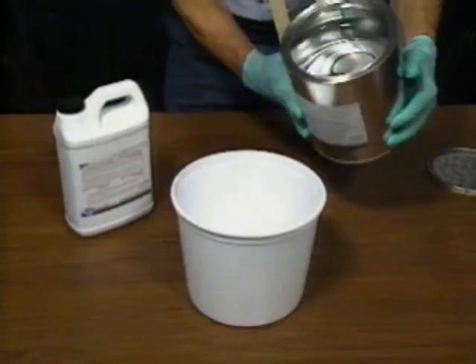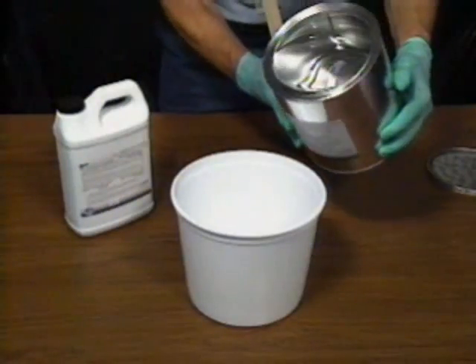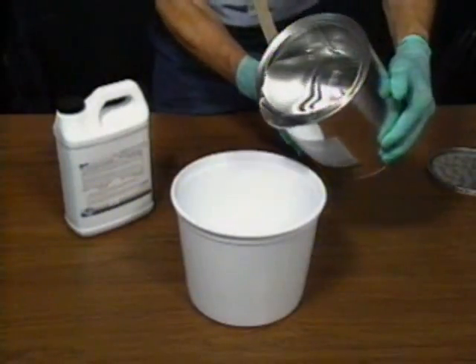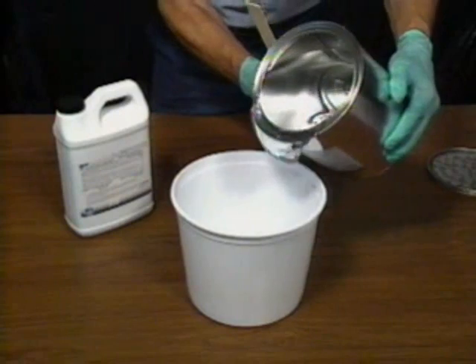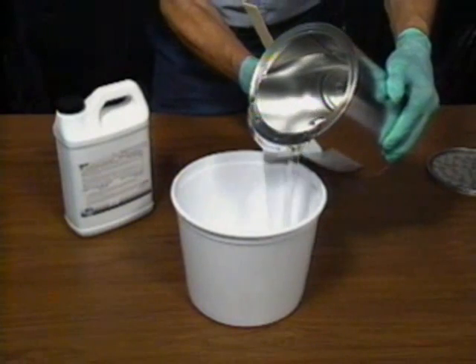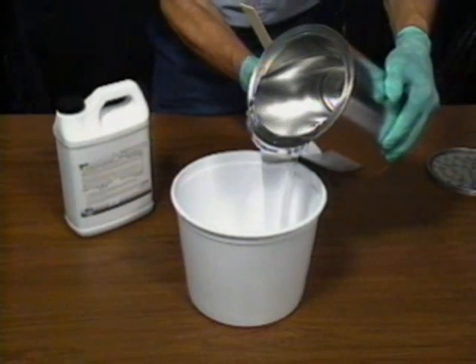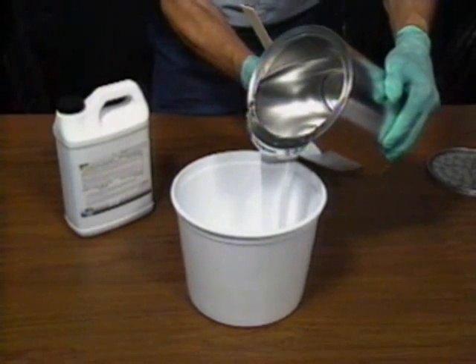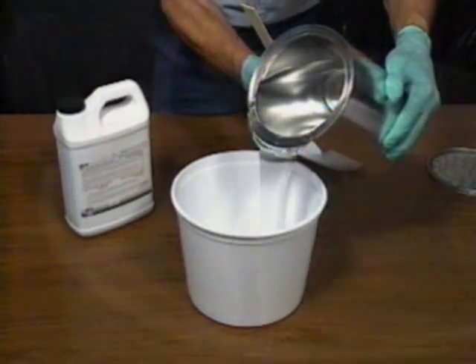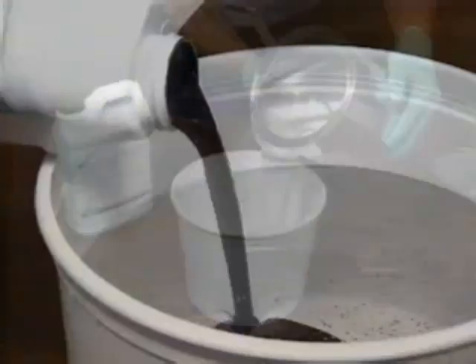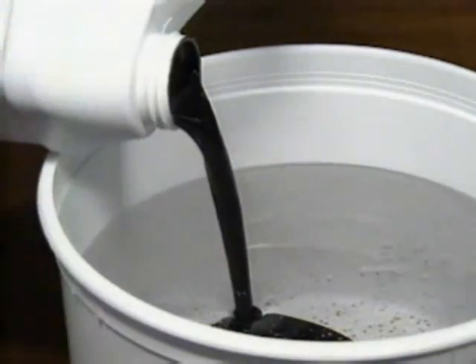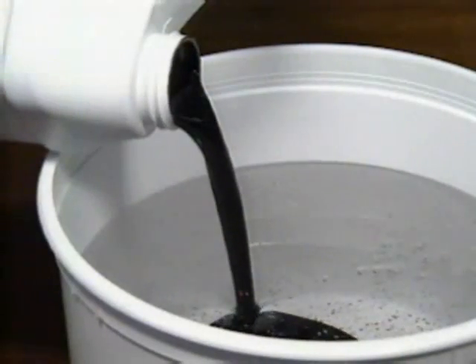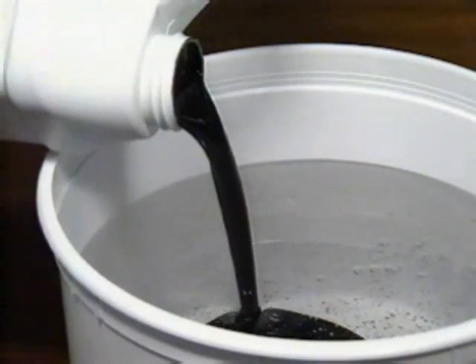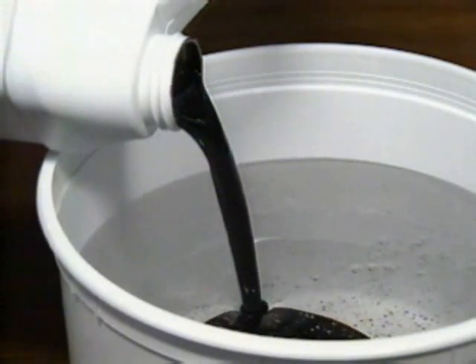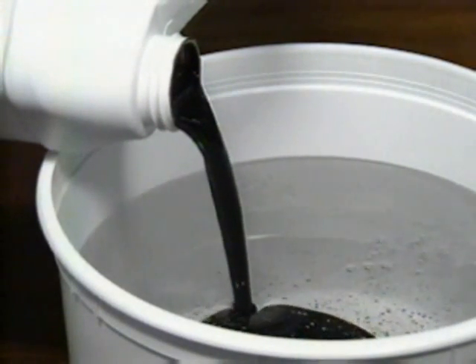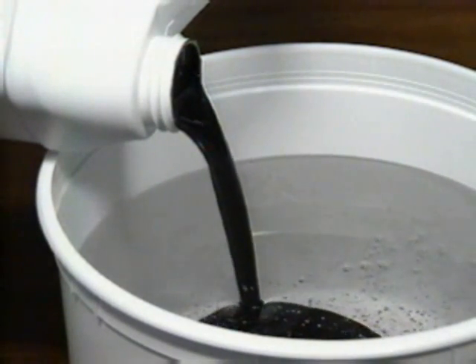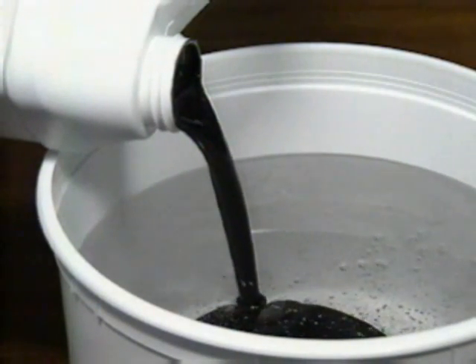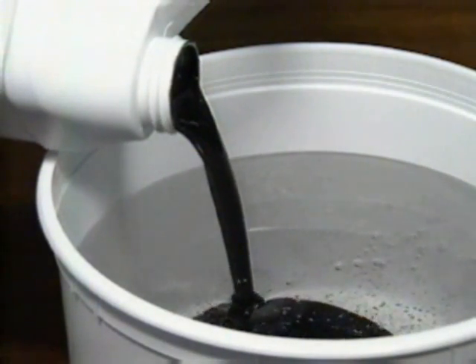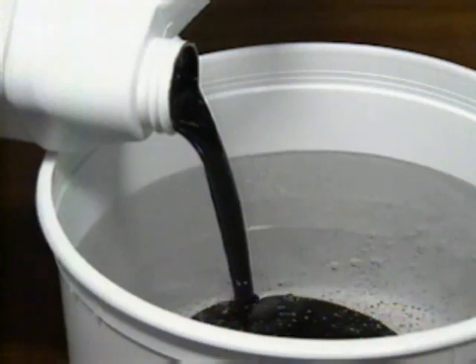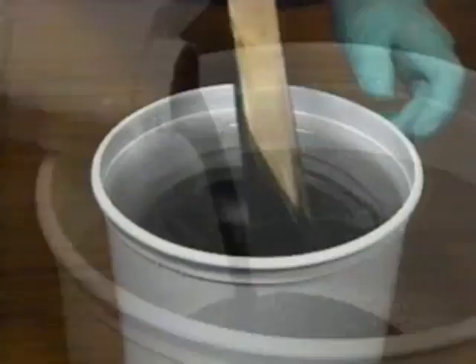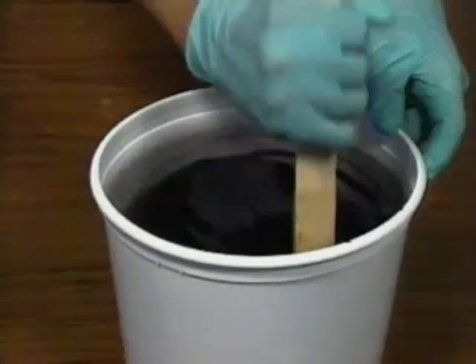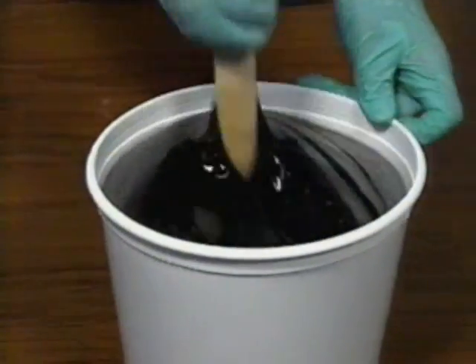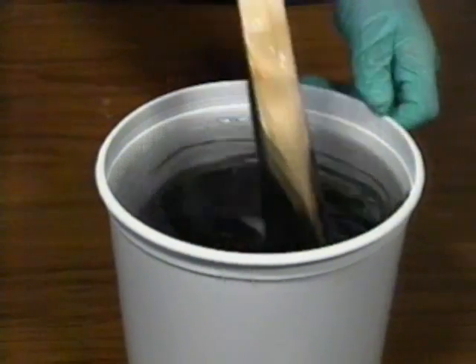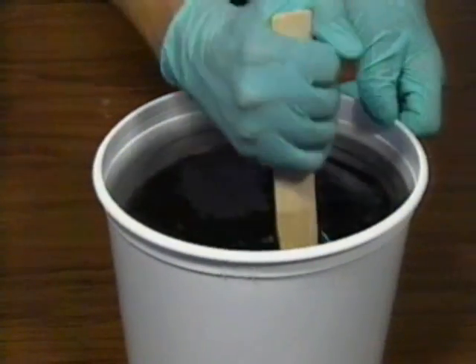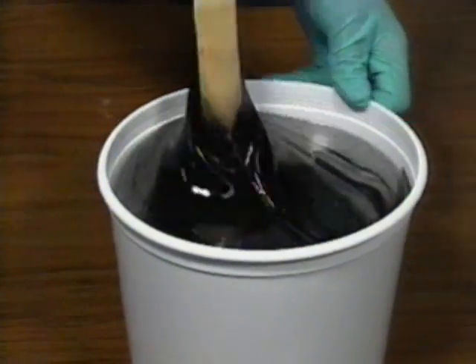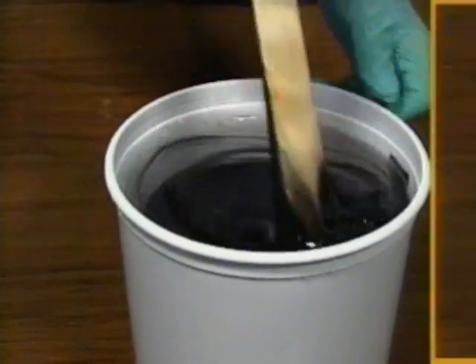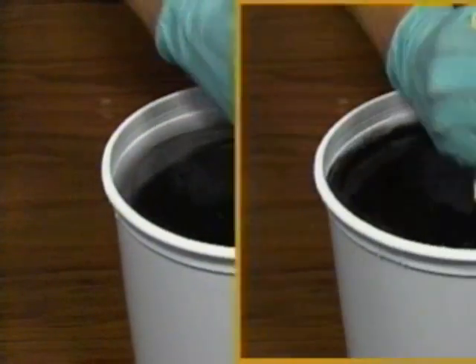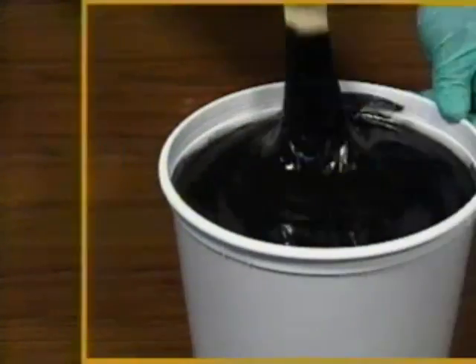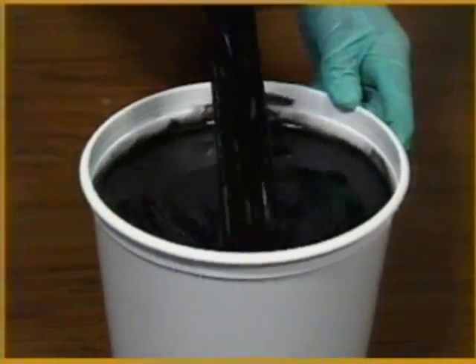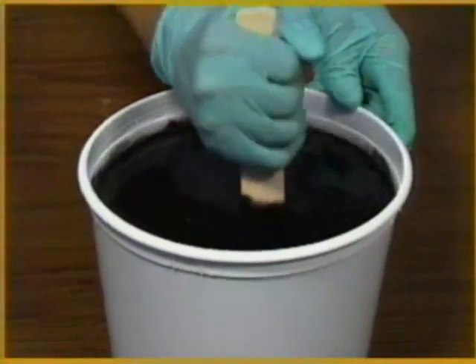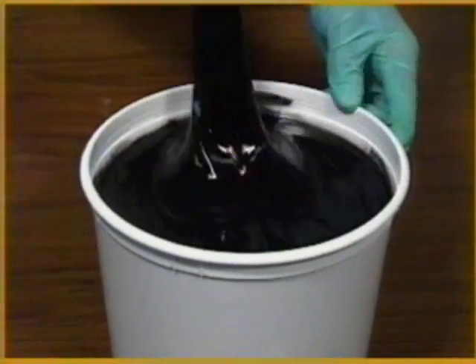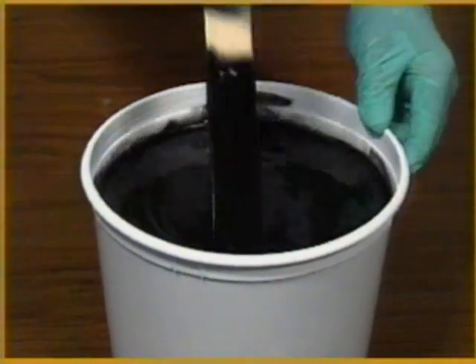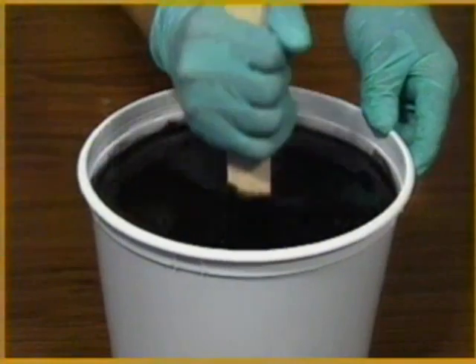Mix the two-part urethane by pouring each component into a clean bucket. Mix the resin and hardener together until you have achieved a uniform color and consistency.